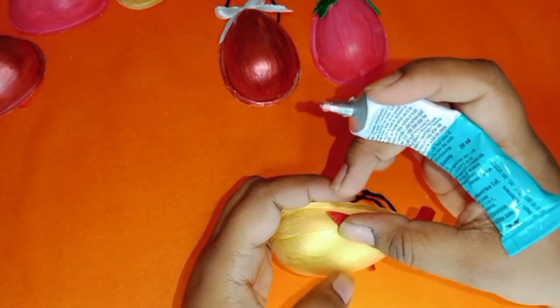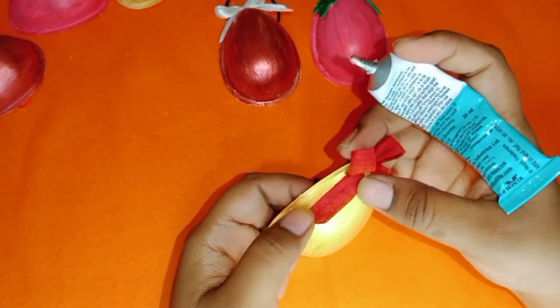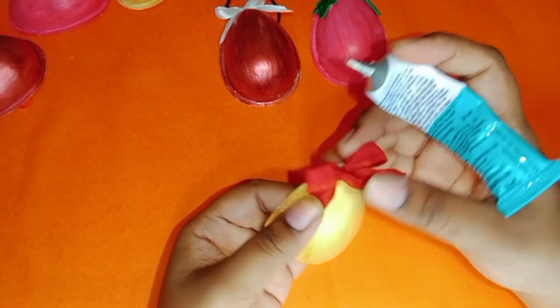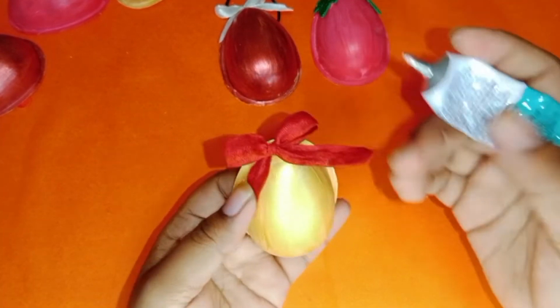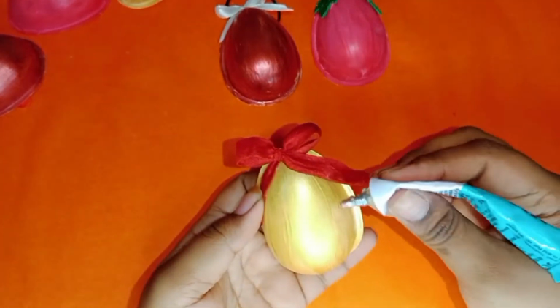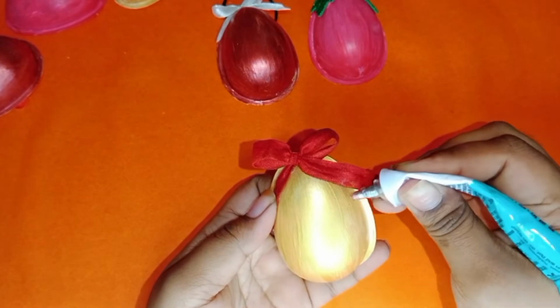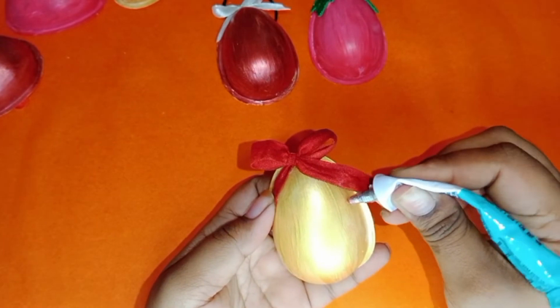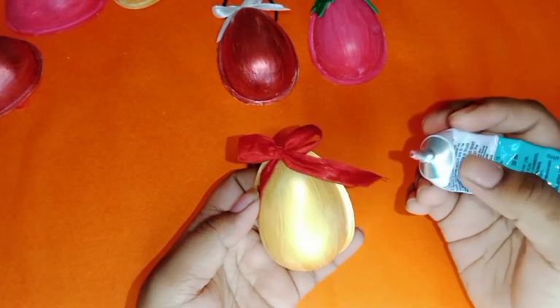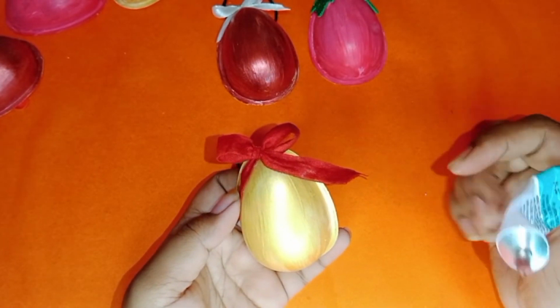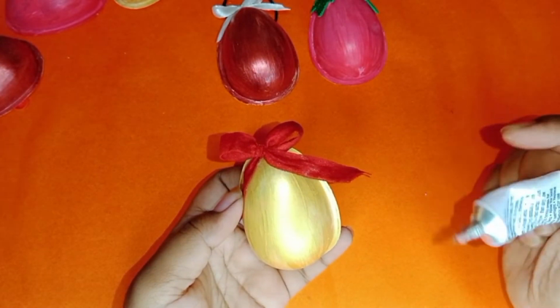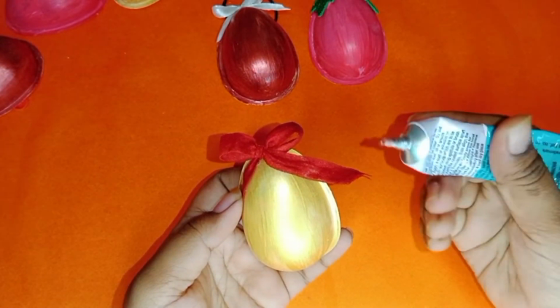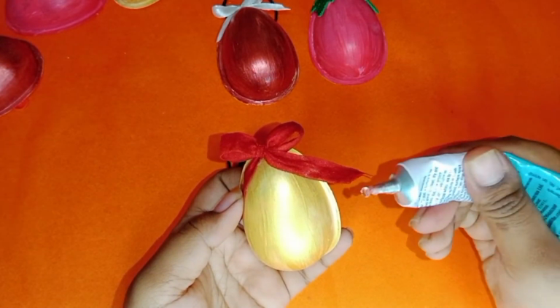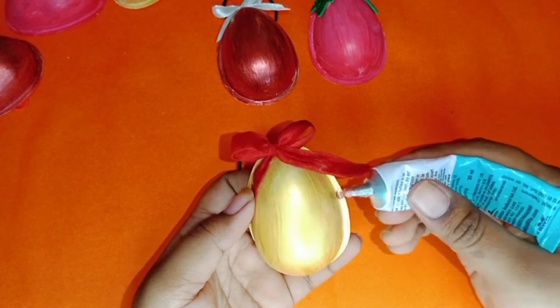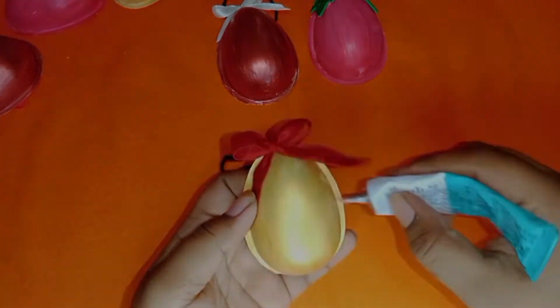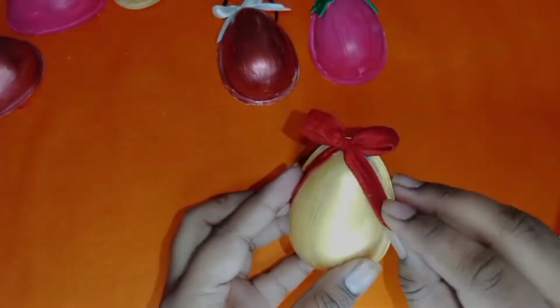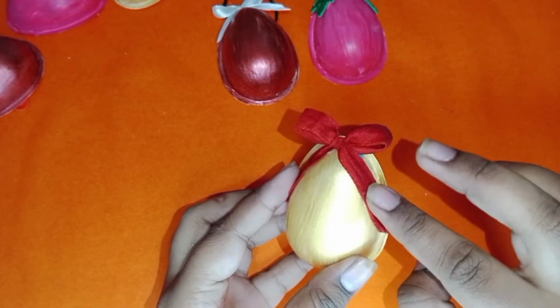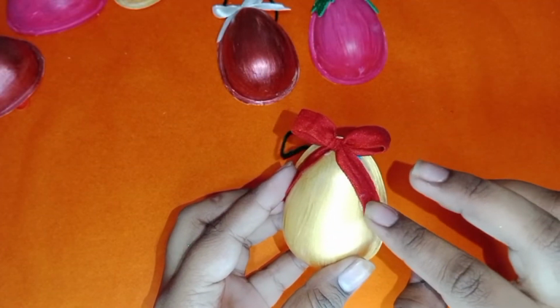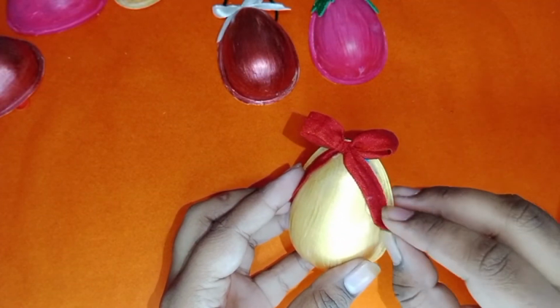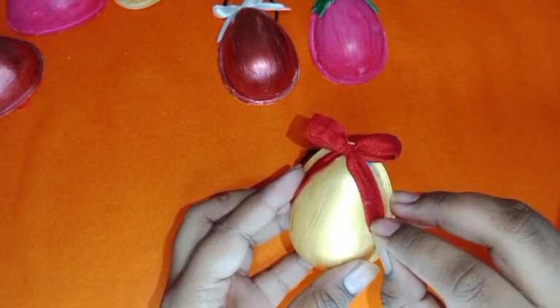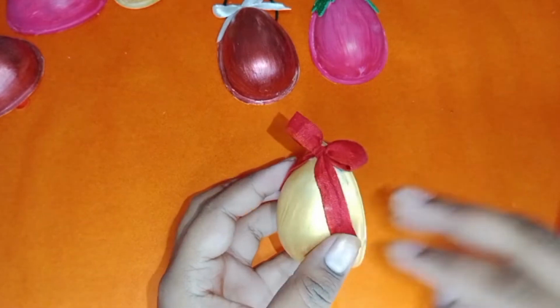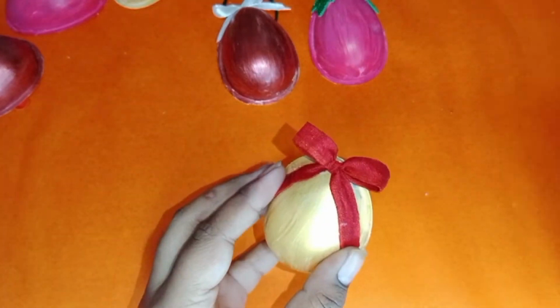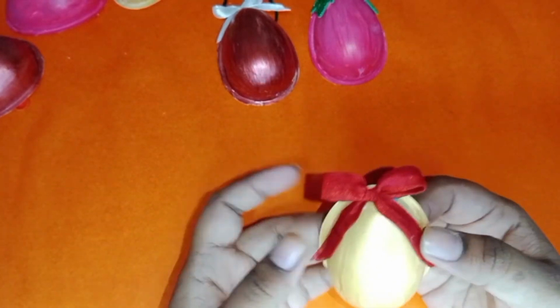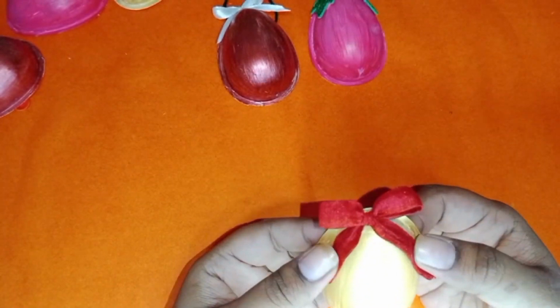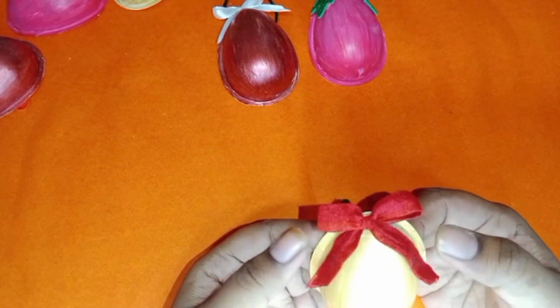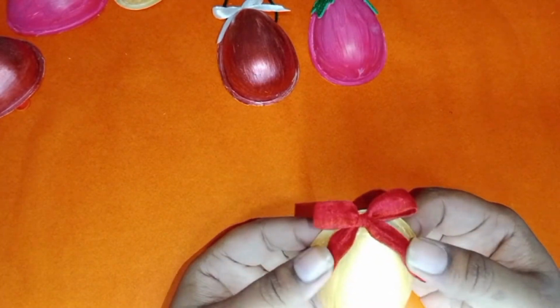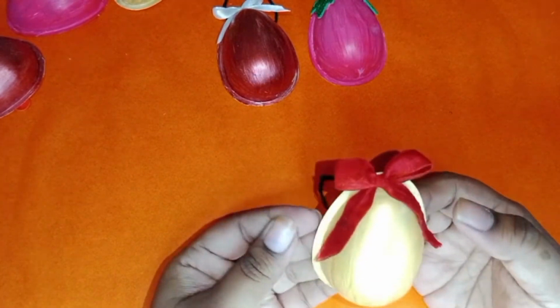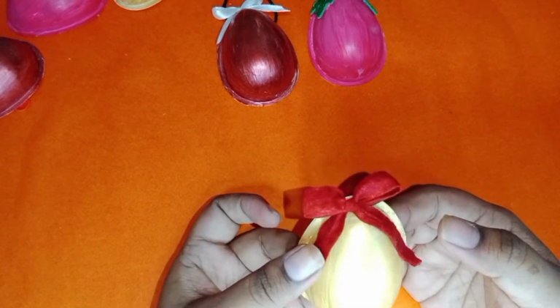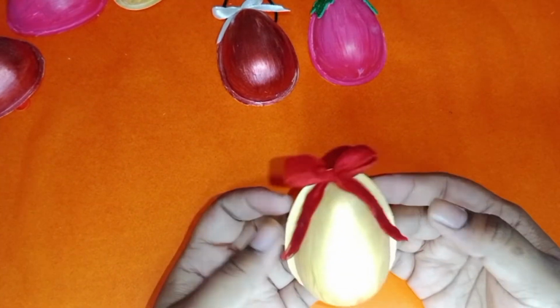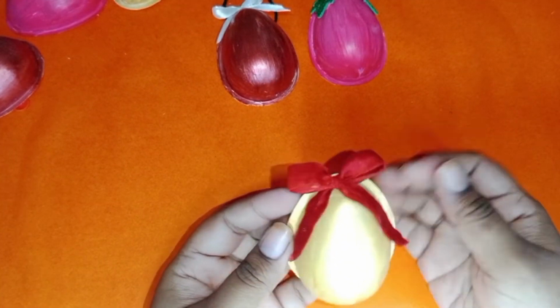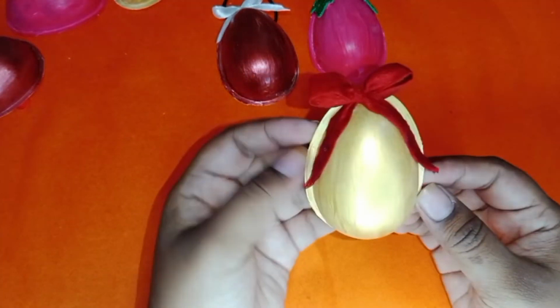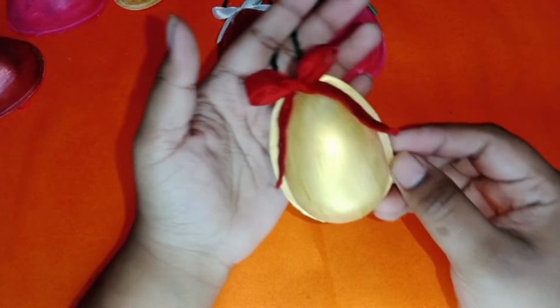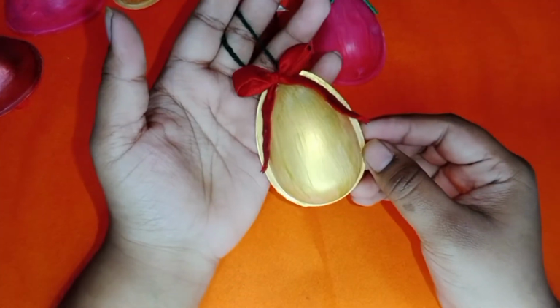So this is how we can make a creative ornament using recycled things. If you like this video, like, share, comment, subscribe, and click the bell icon. Bye, see you in the next video.